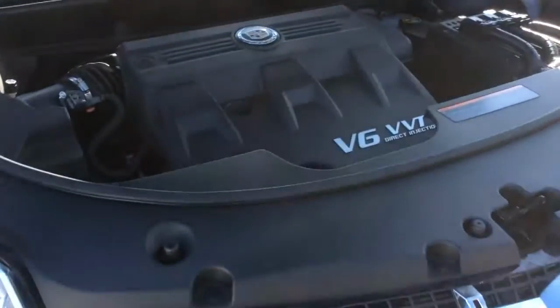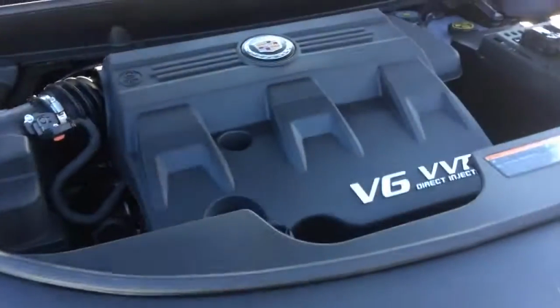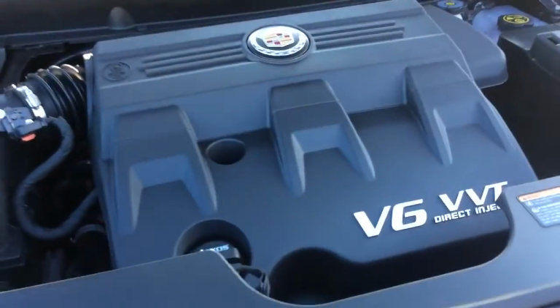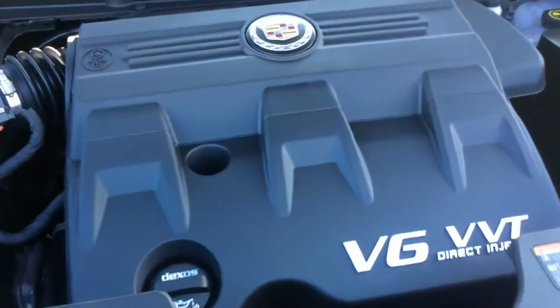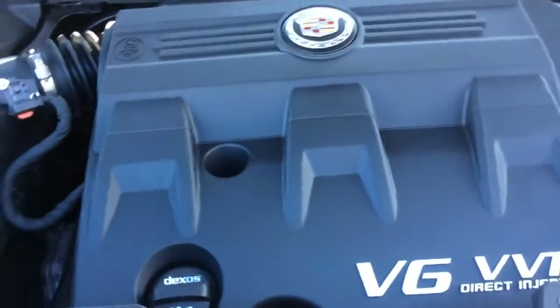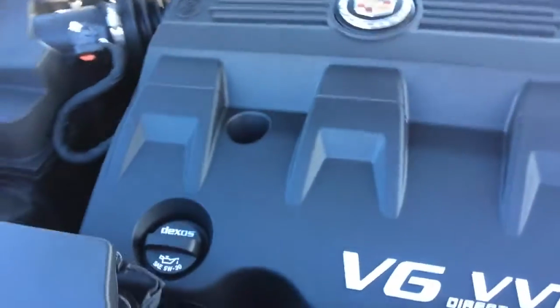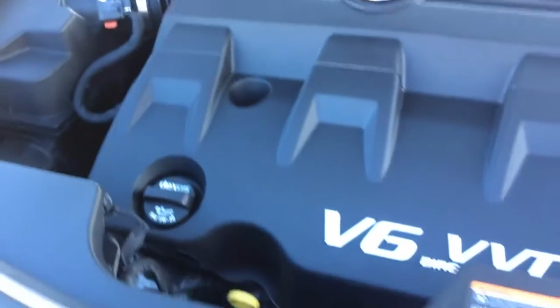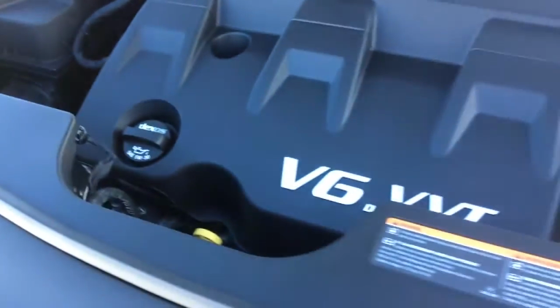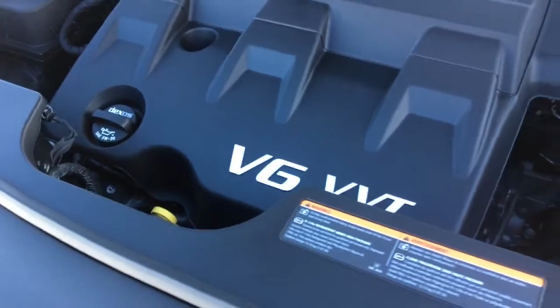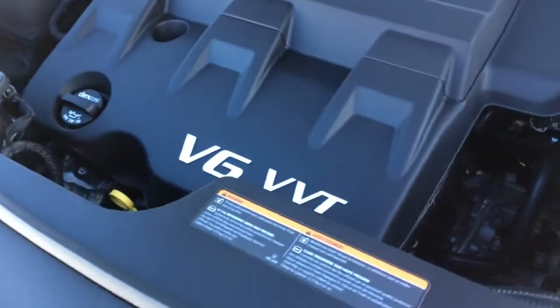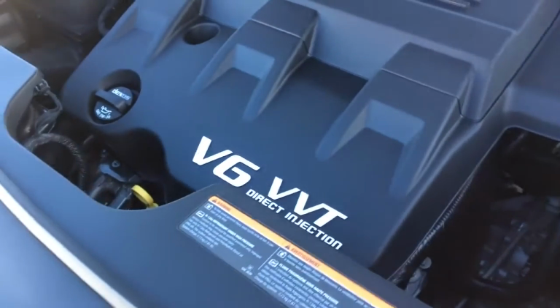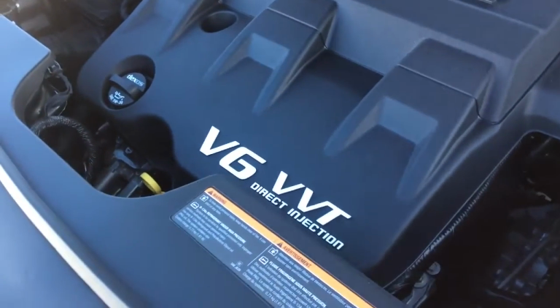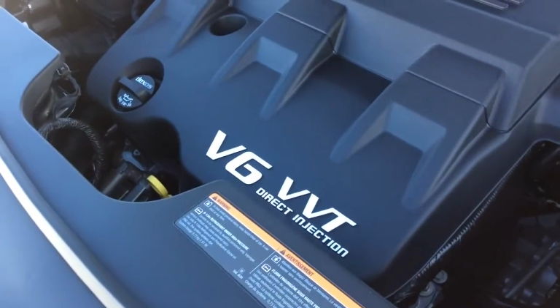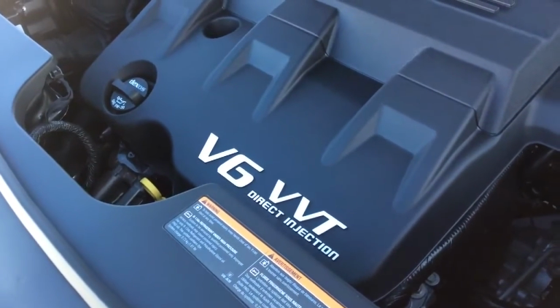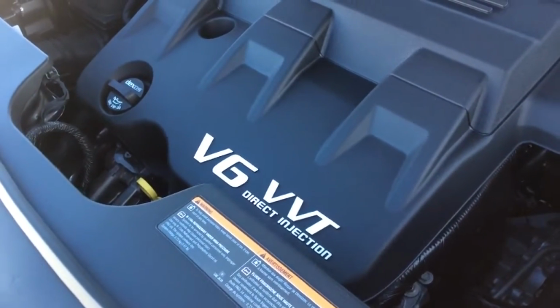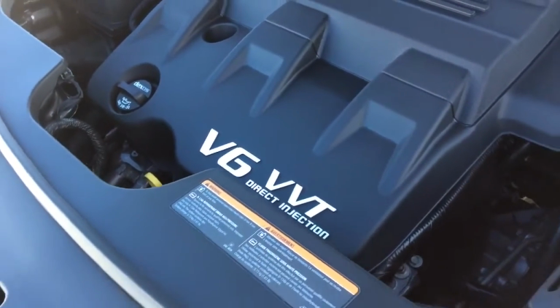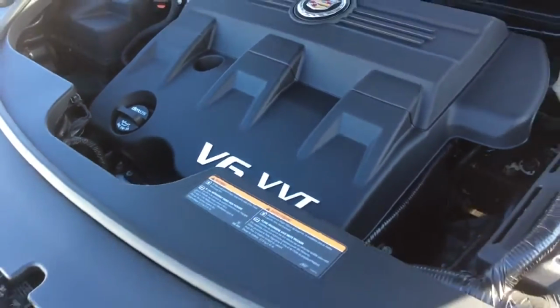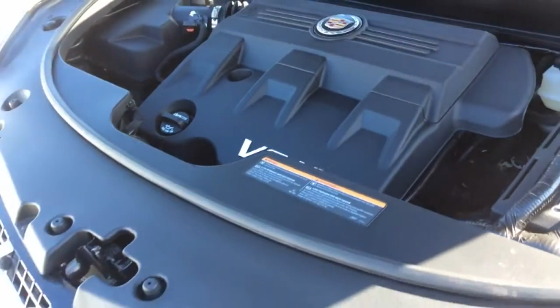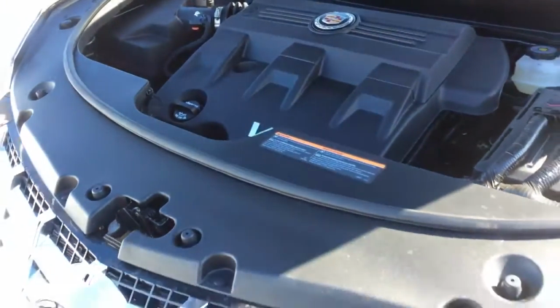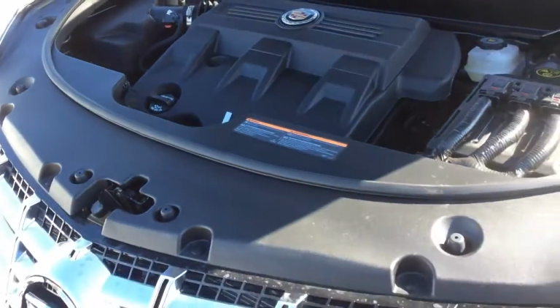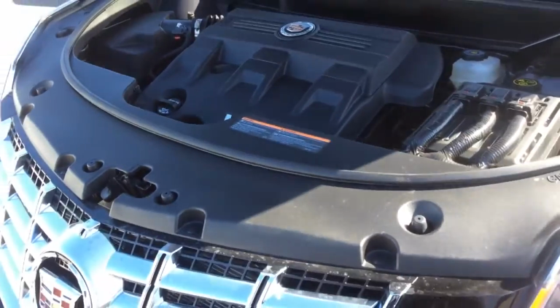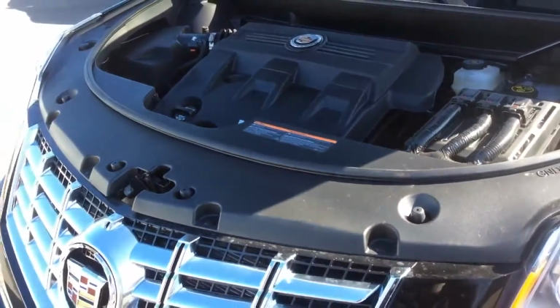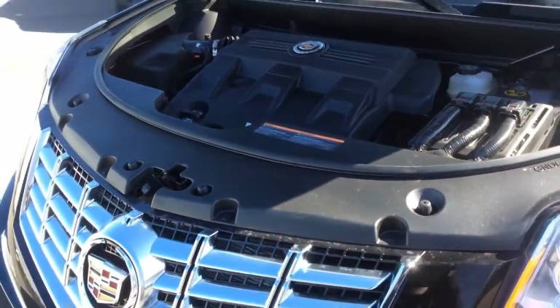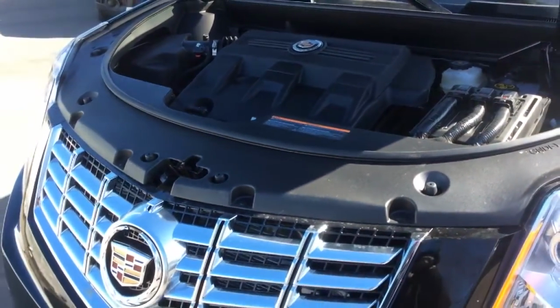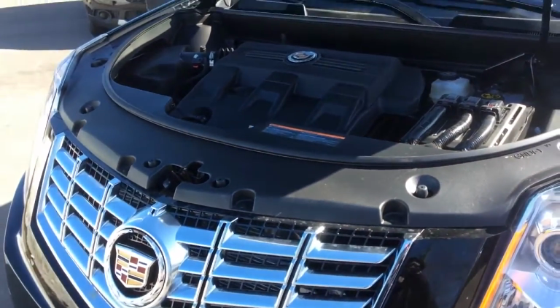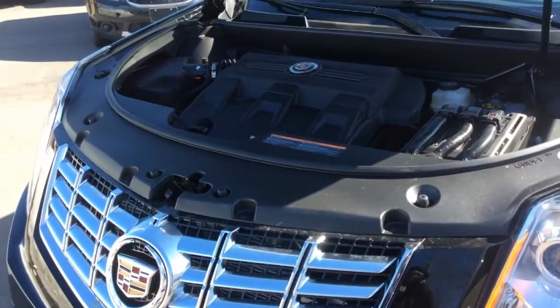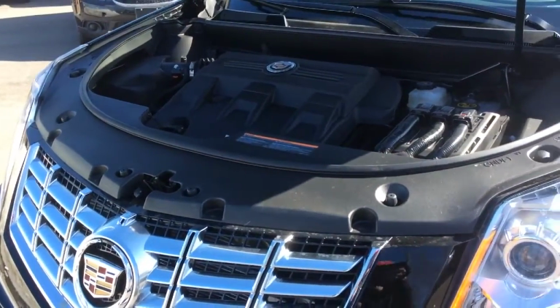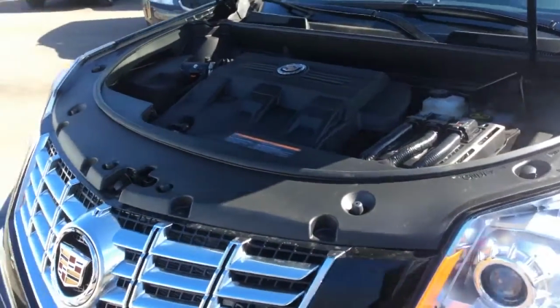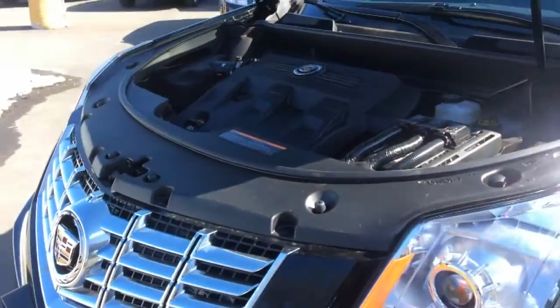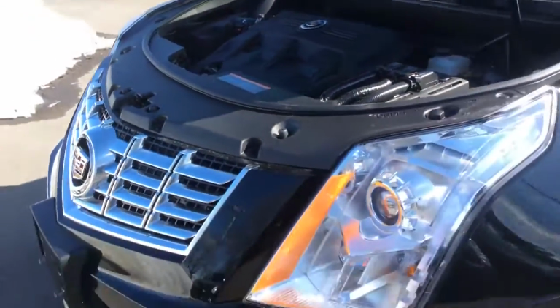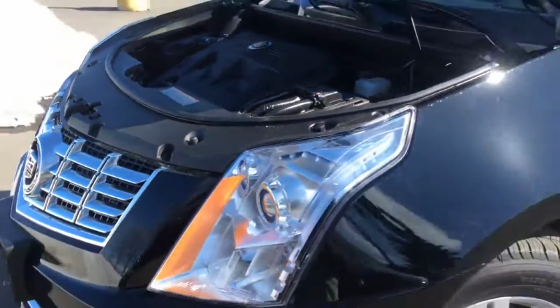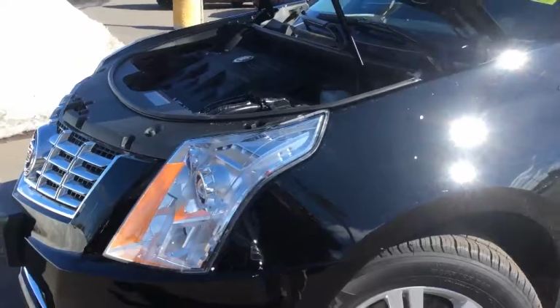Under the hood it's quite well insulated, and it's powered by a 3.6-liter V6 engine with variable valve timing and direct injection. That gives you 308 horsepower and a combined fuel economy of 10.7 liters per 100 kilometers.